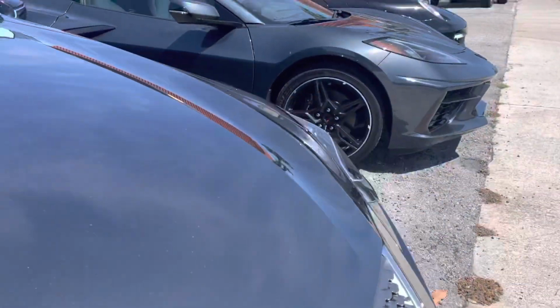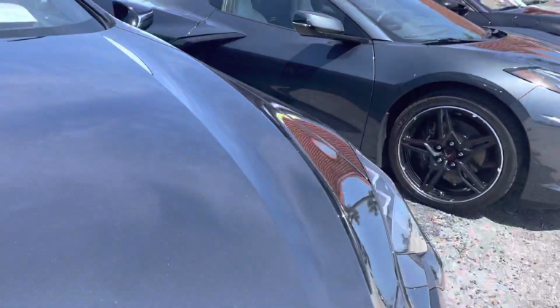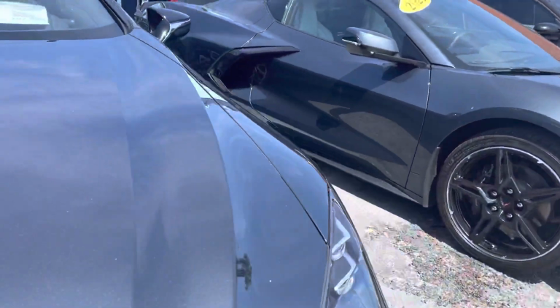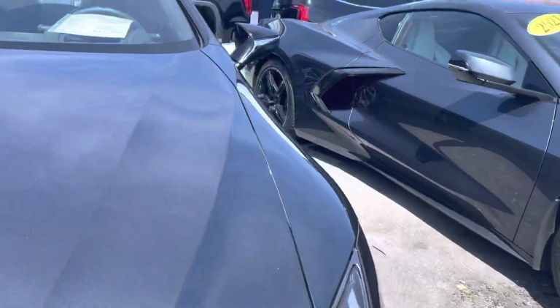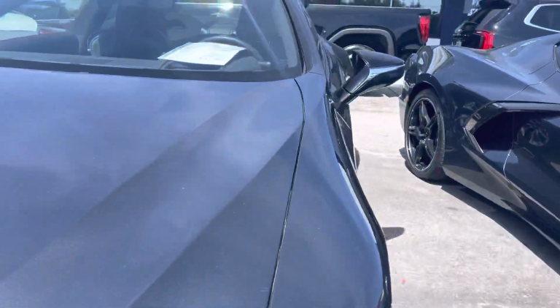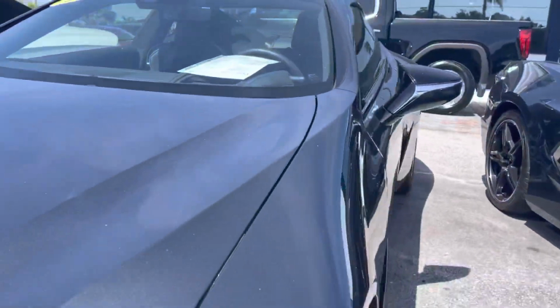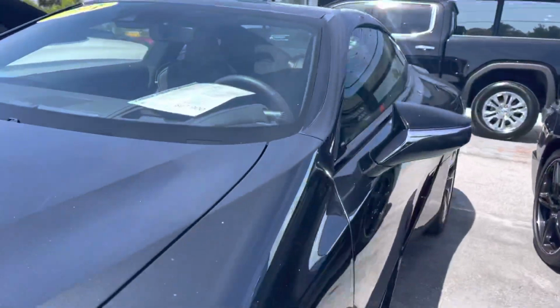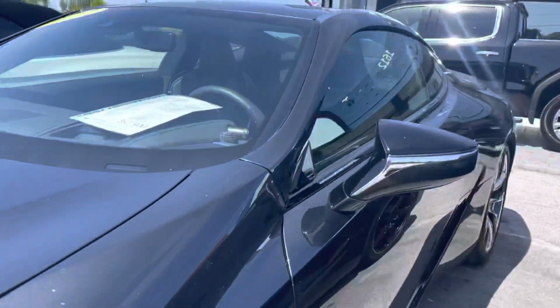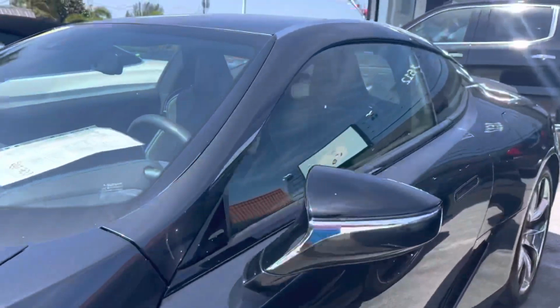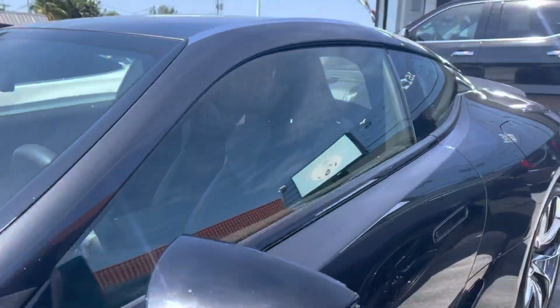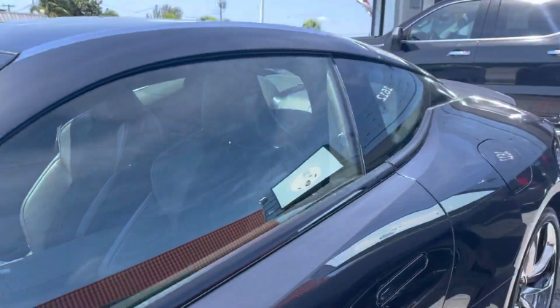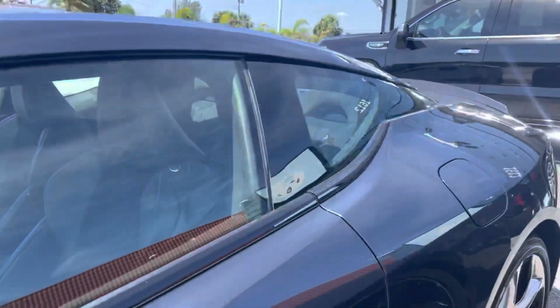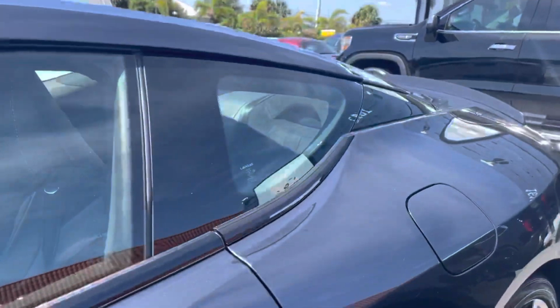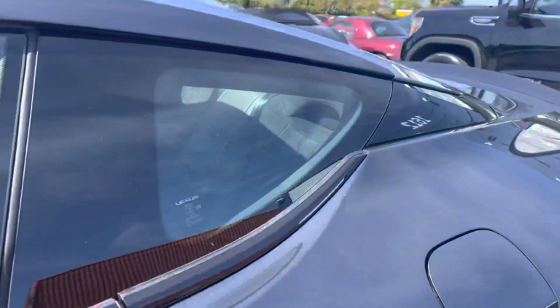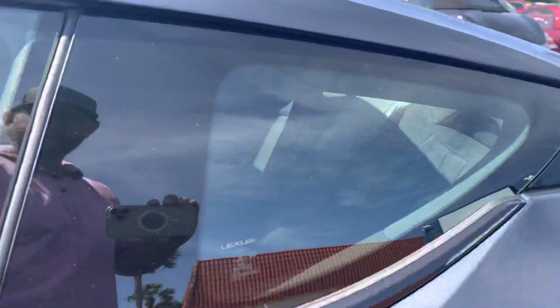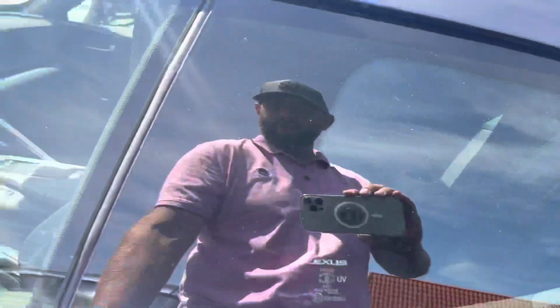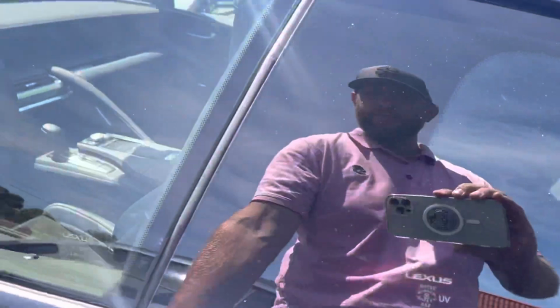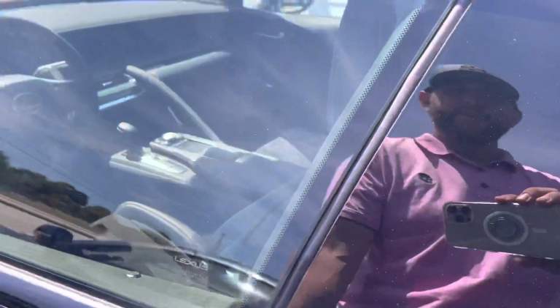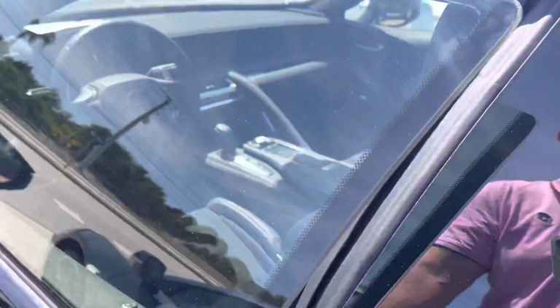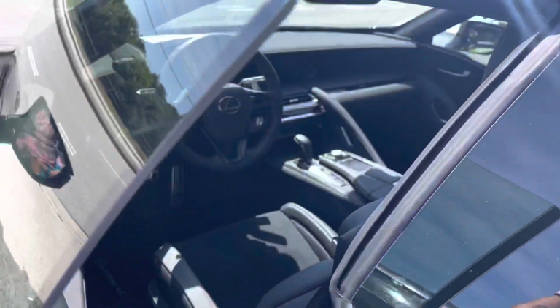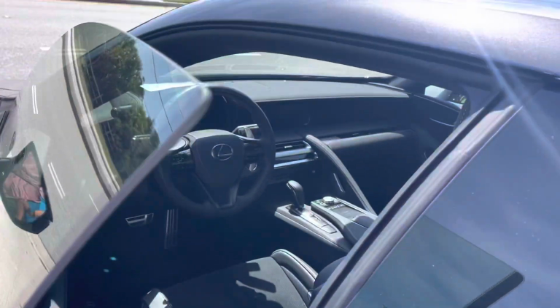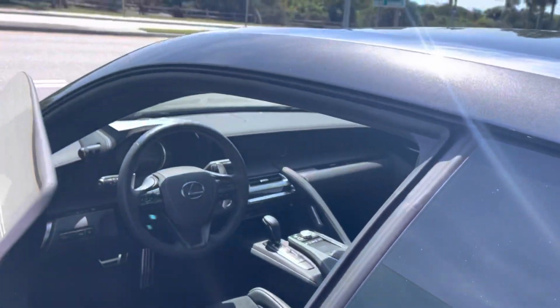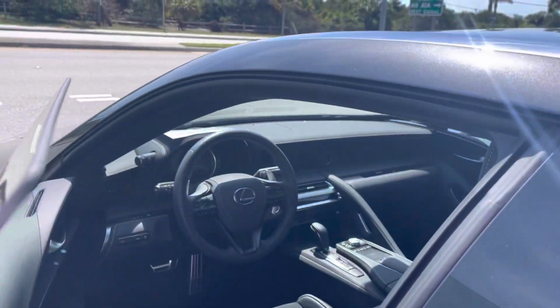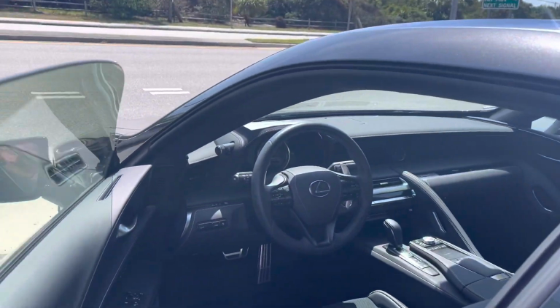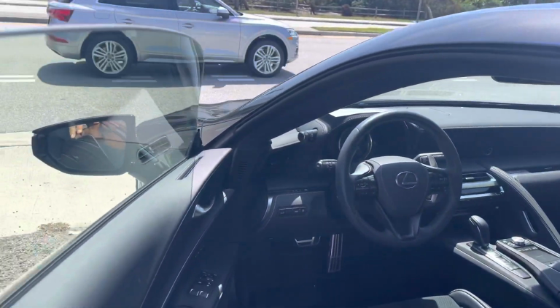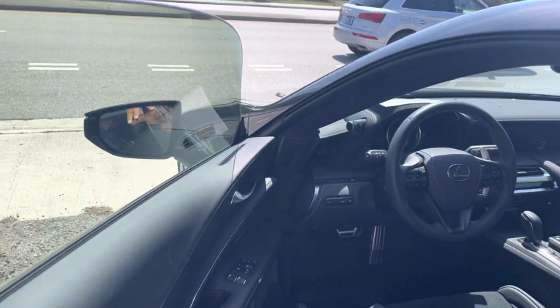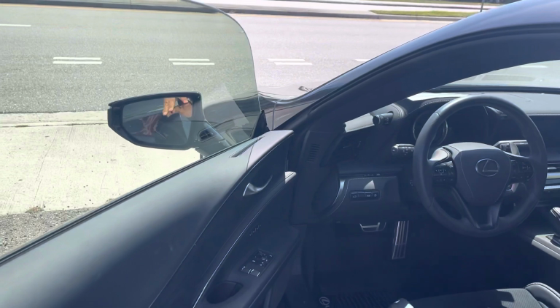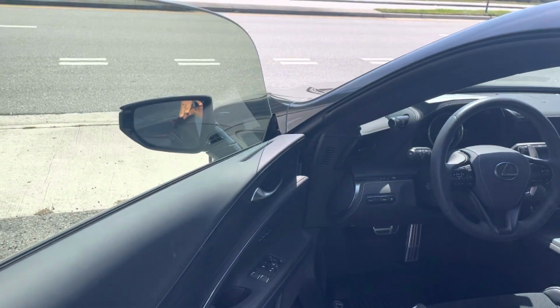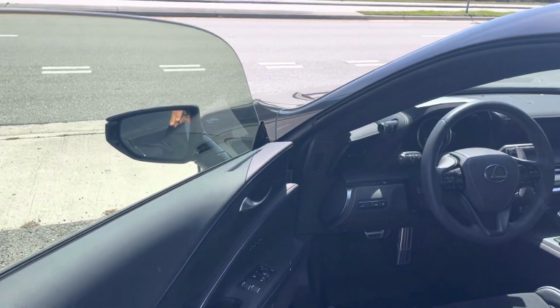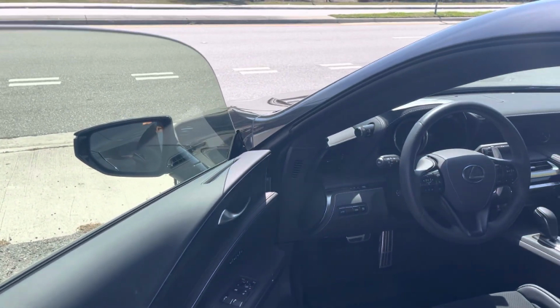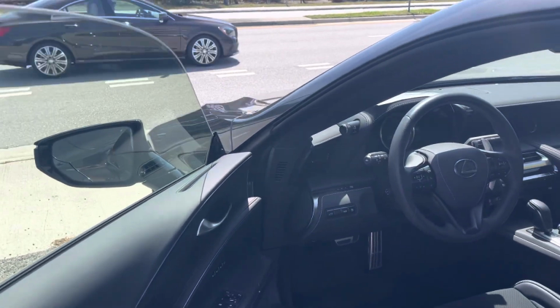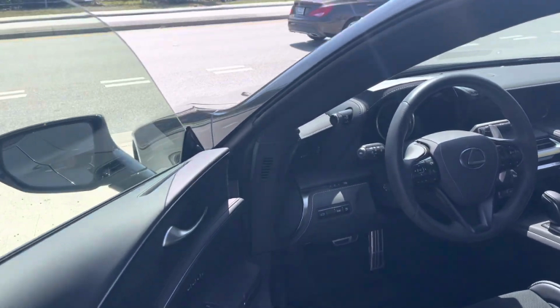The outside looks to be like a 9.9. I don't know why it wouldn't be a 10, but I always like to caution myself because I might have missed a tiny little rock chip or something, but I did the best I could around the front there.